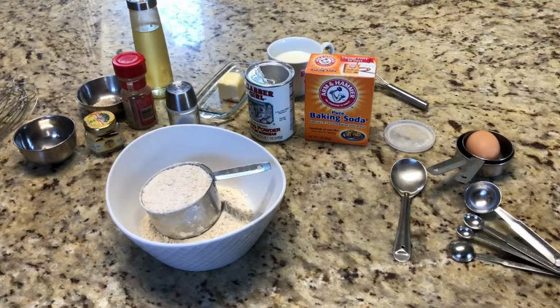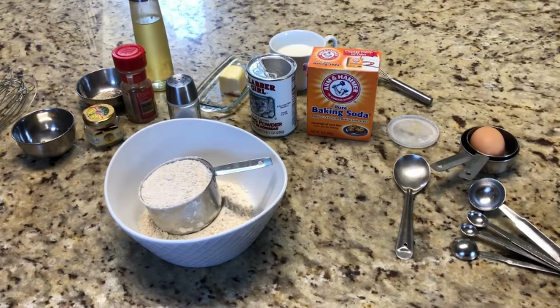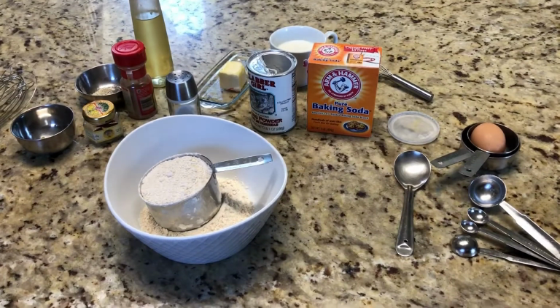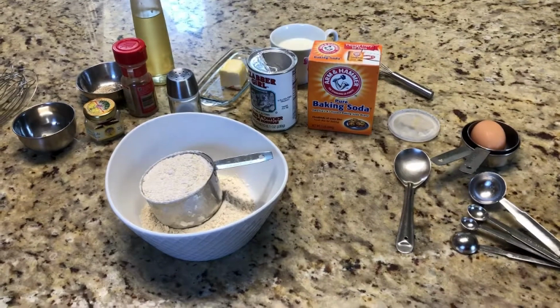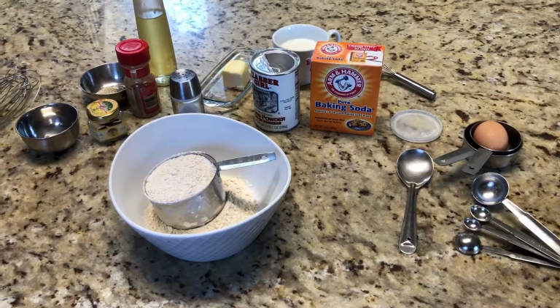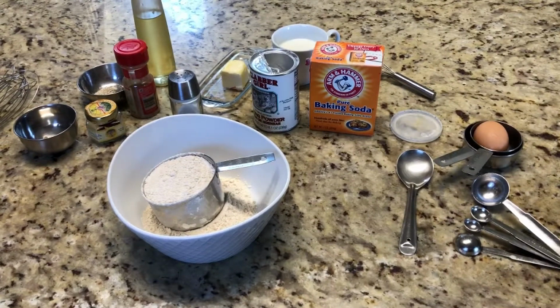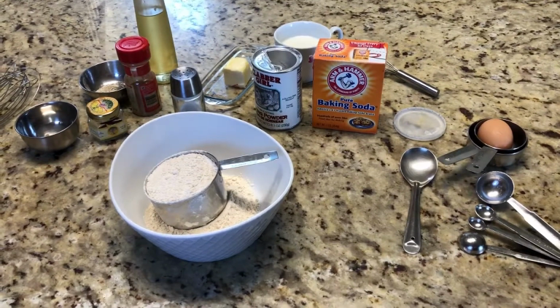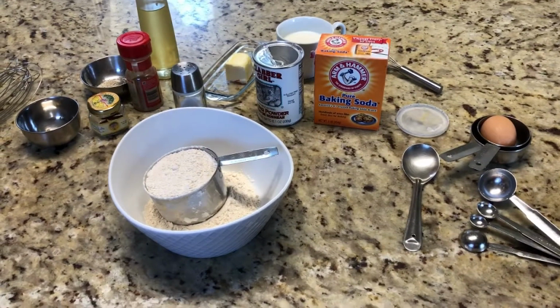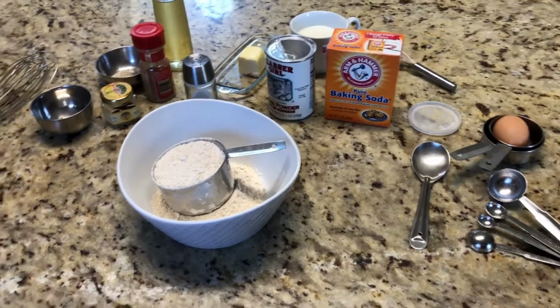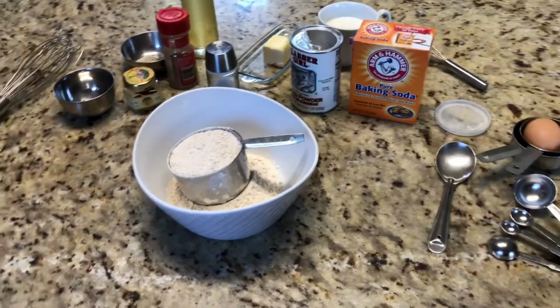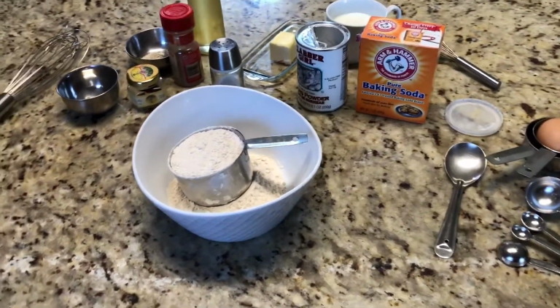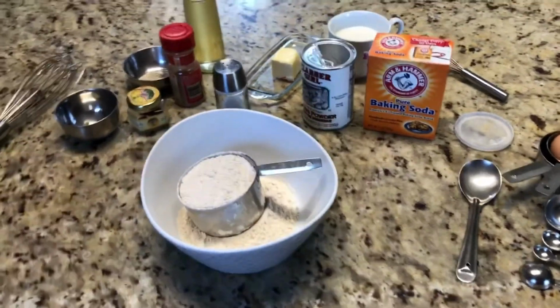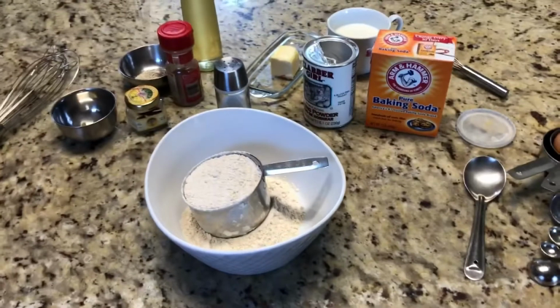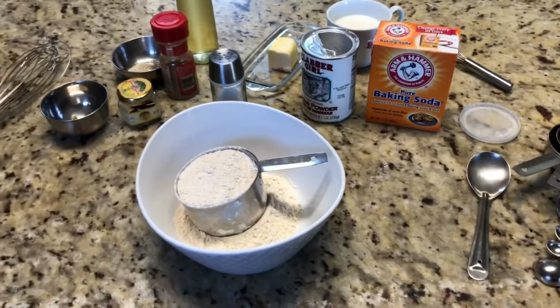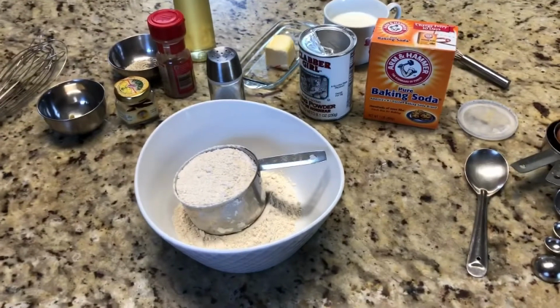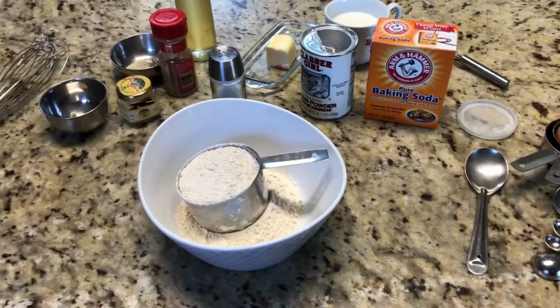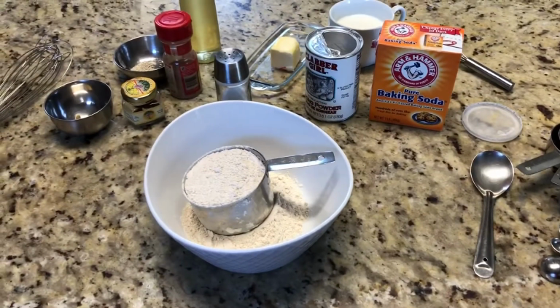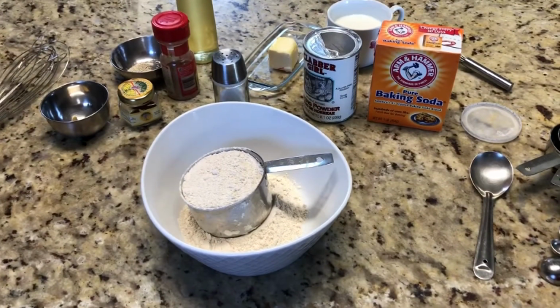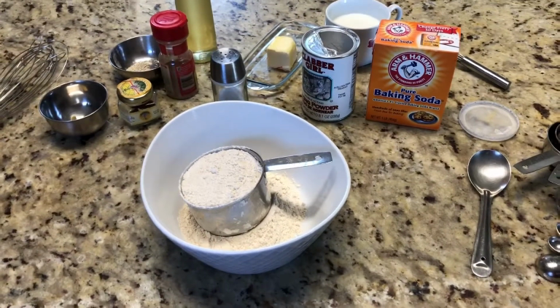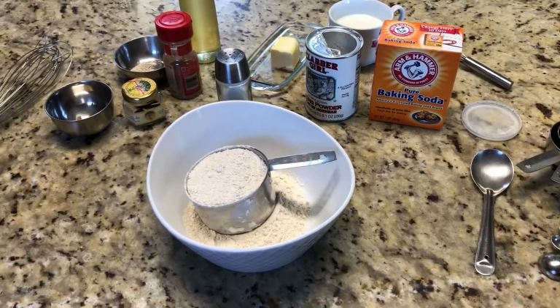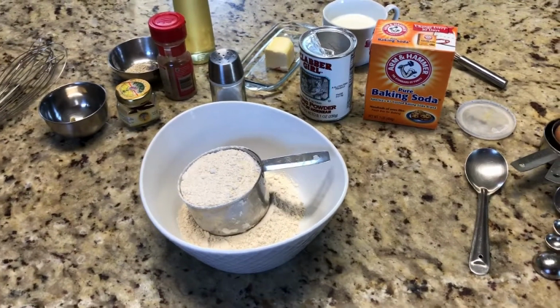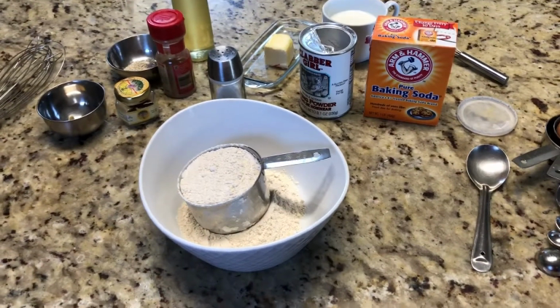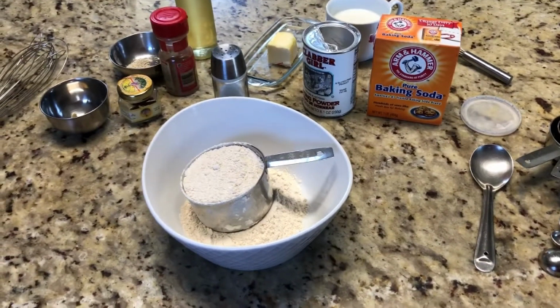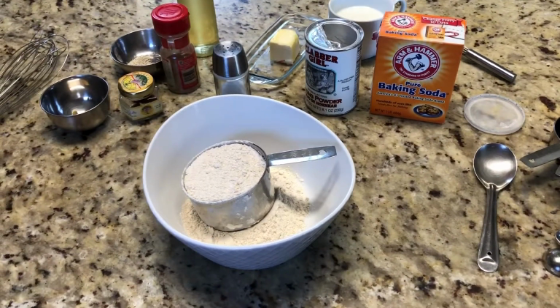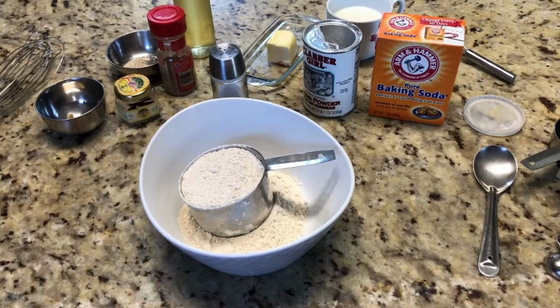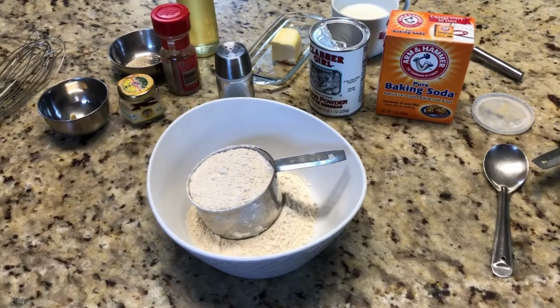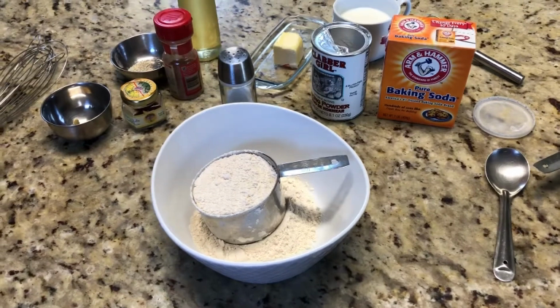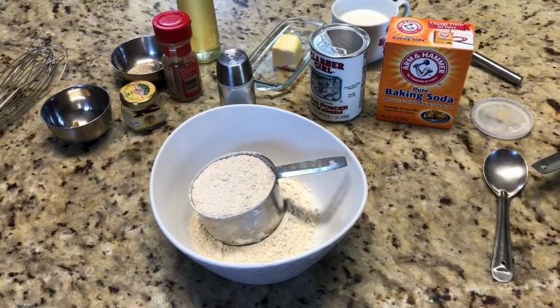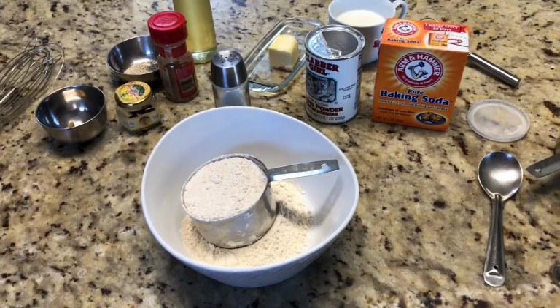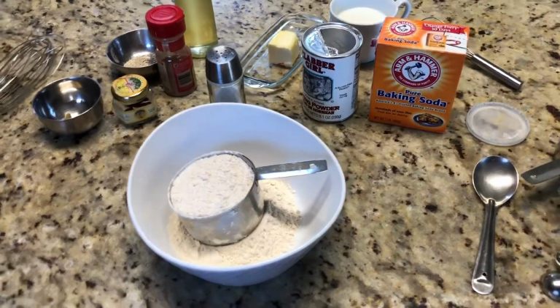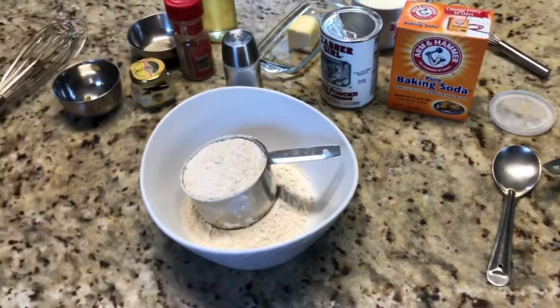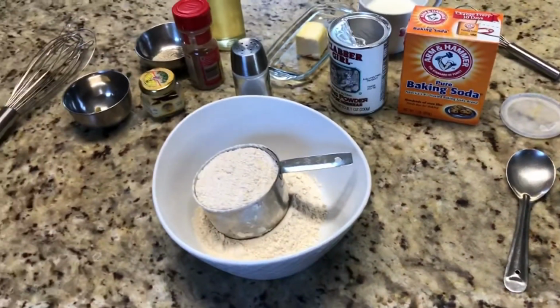Hello friends, welcome to Joe's Simple Kitchen. Today we are going to make fluffy Indian style pancake with cardamom, saffron, cinnamon, everything.